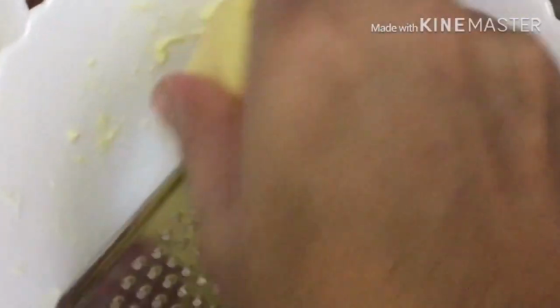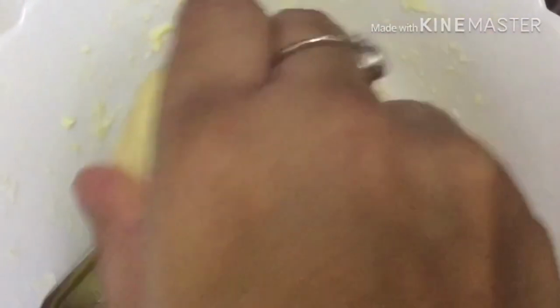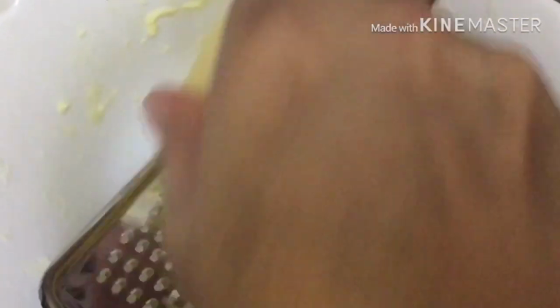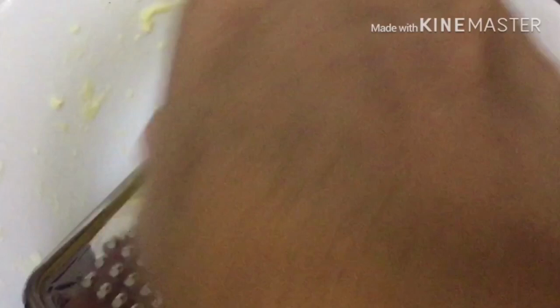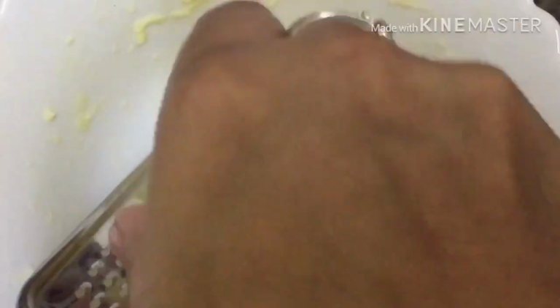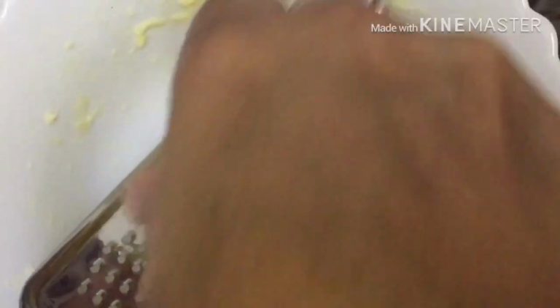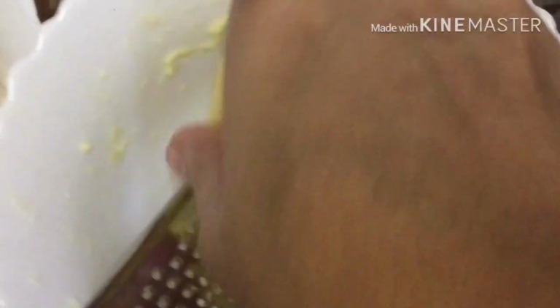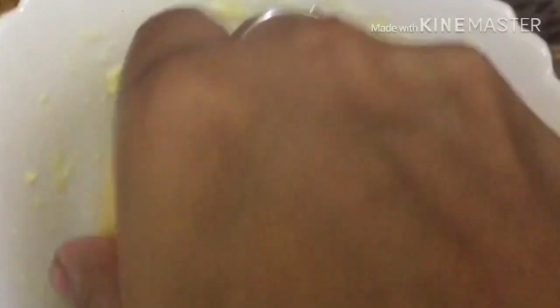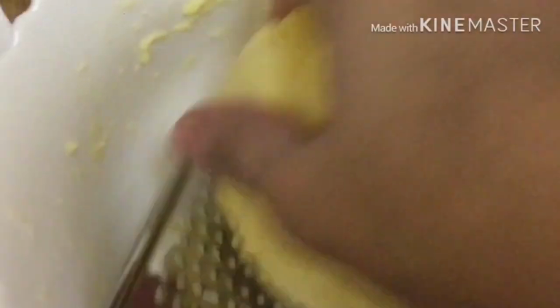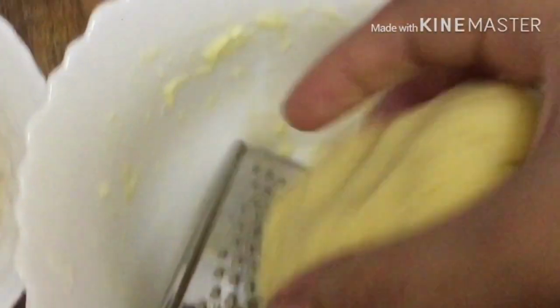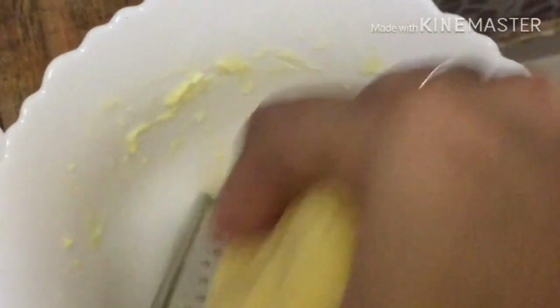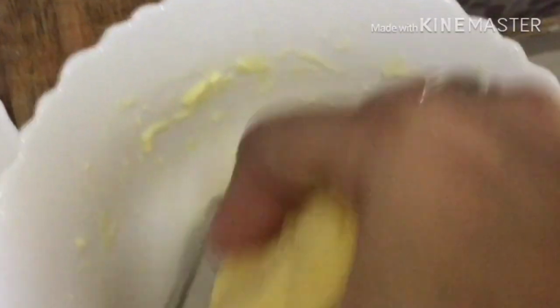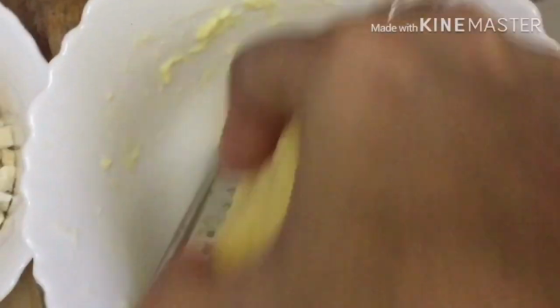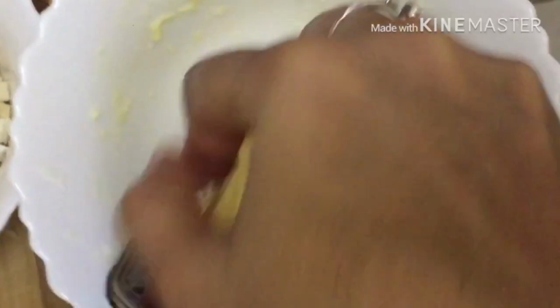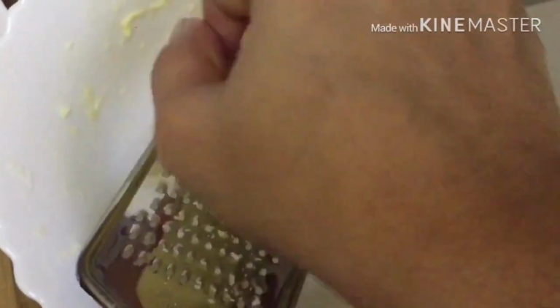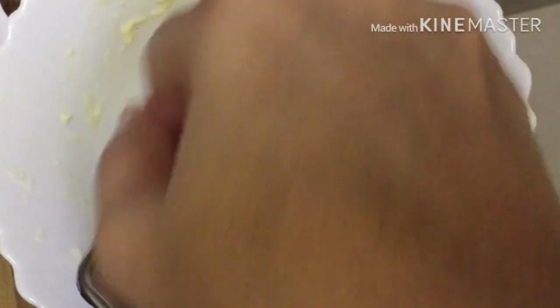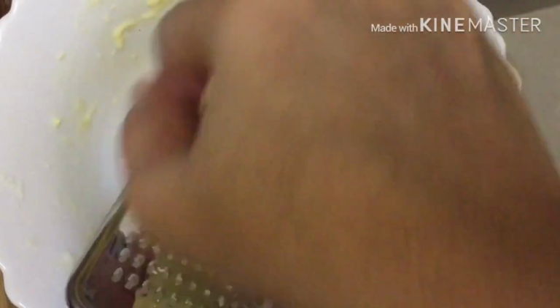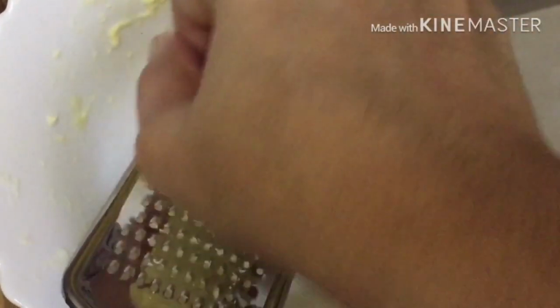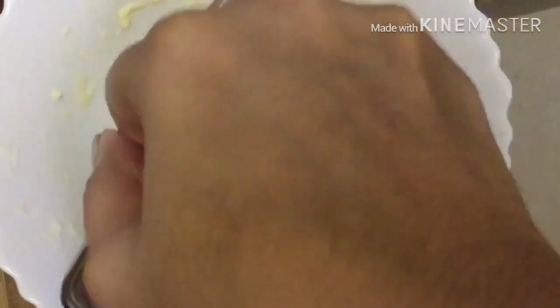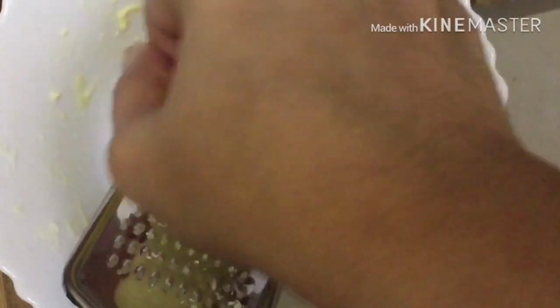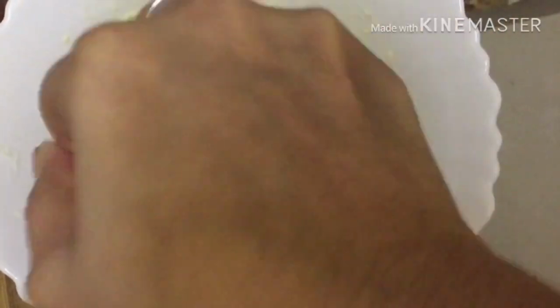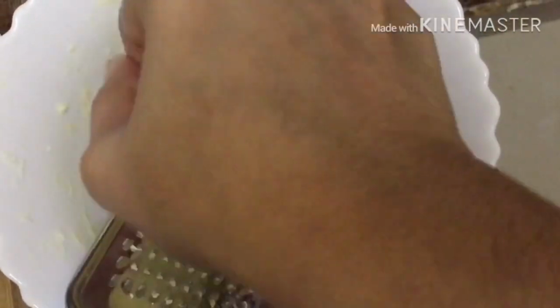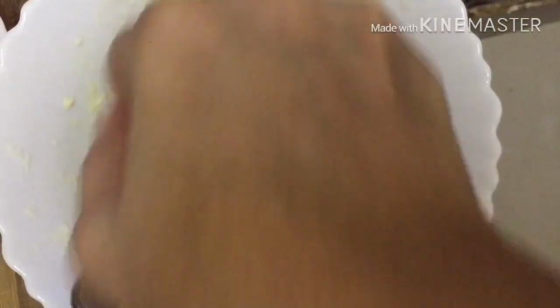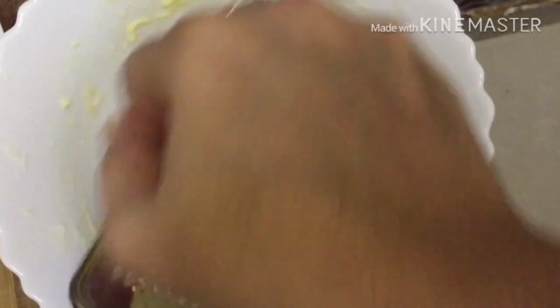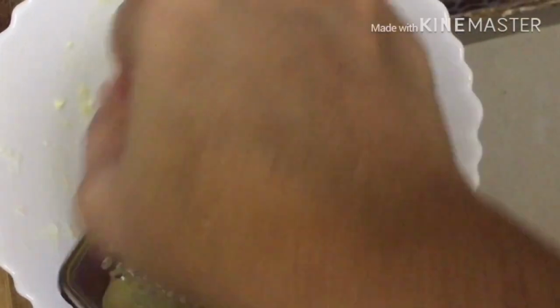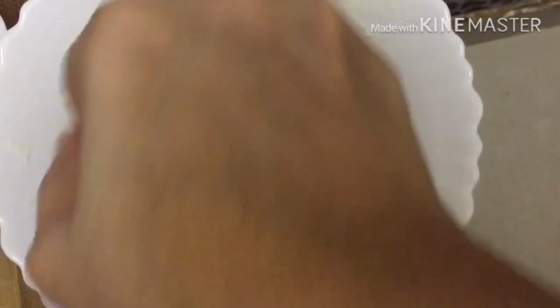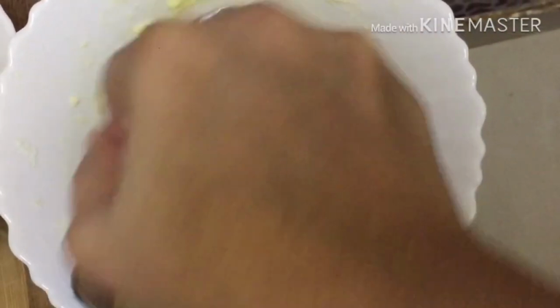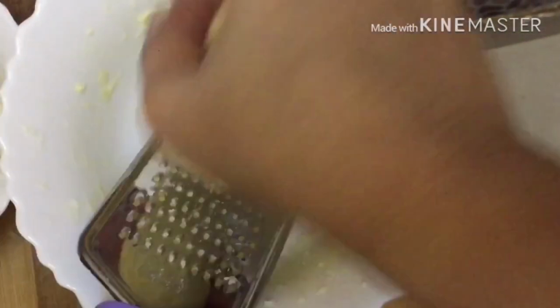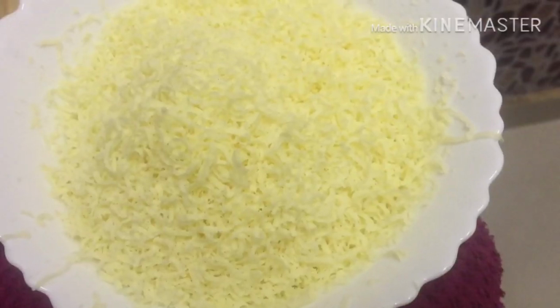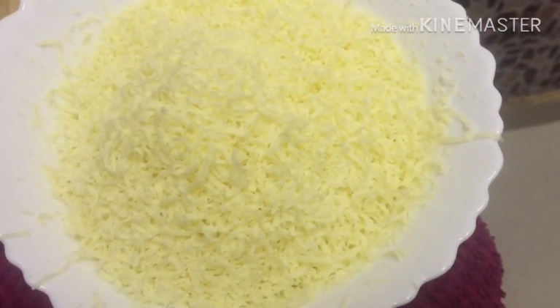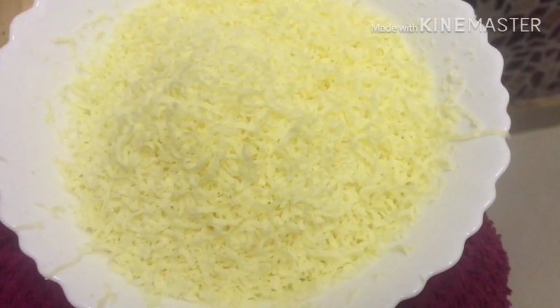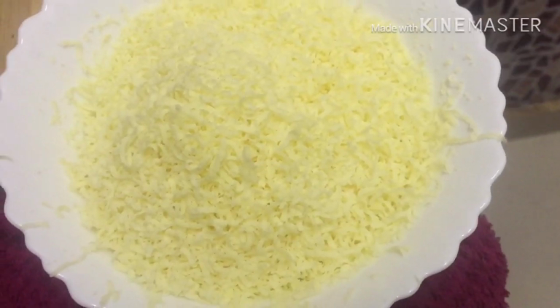Now the water is thick and it is very thin. This is because of the water.